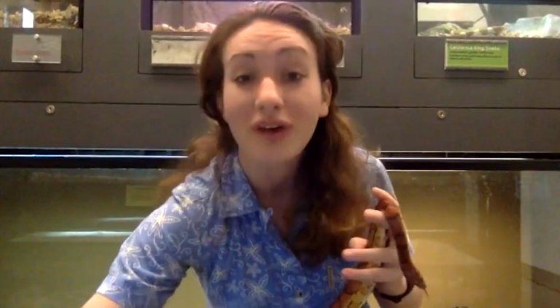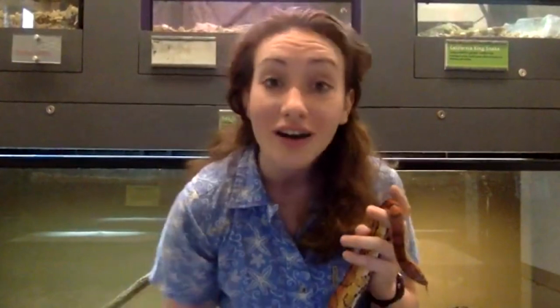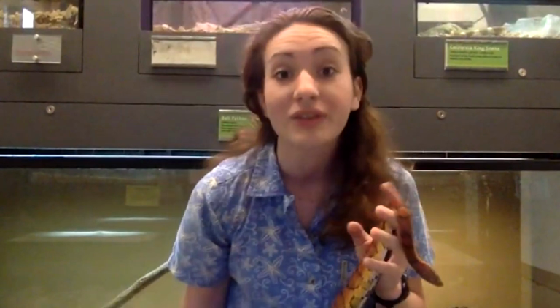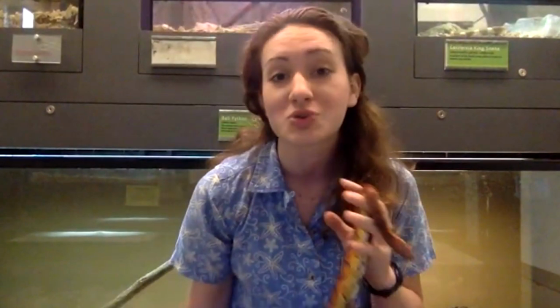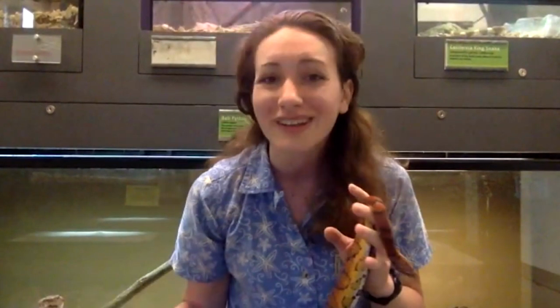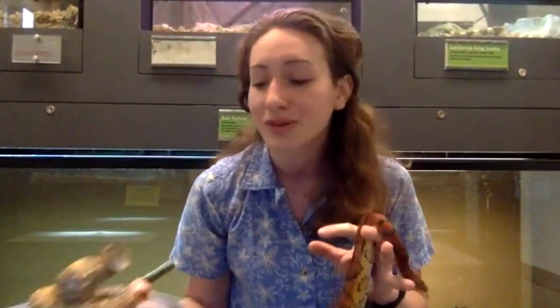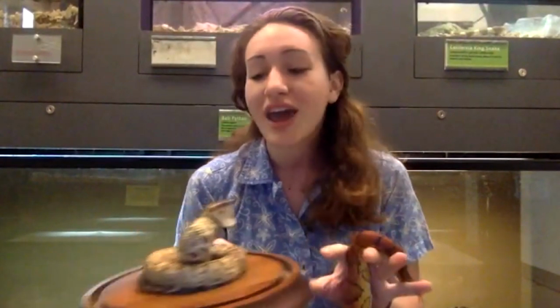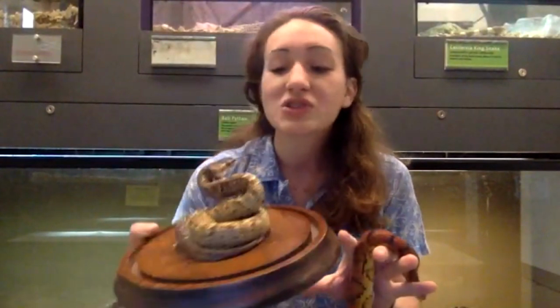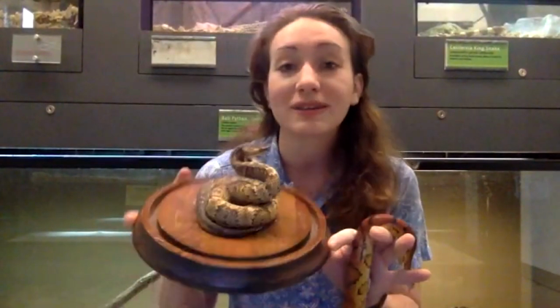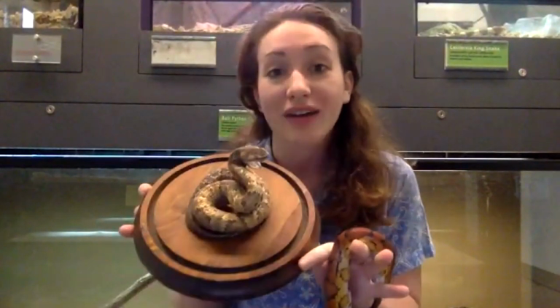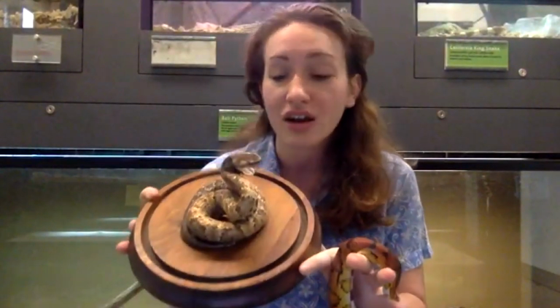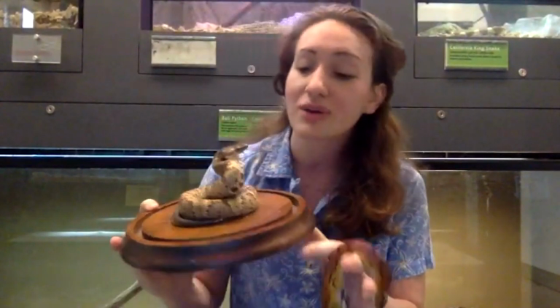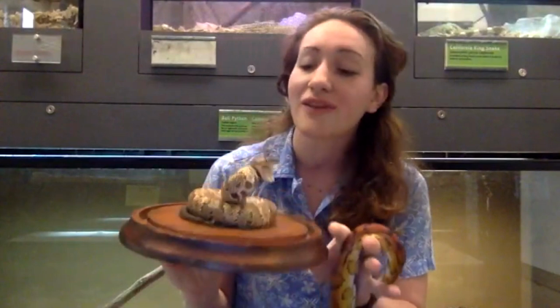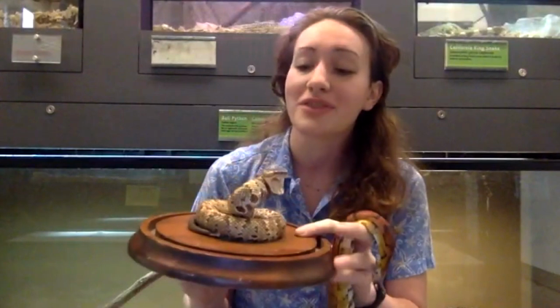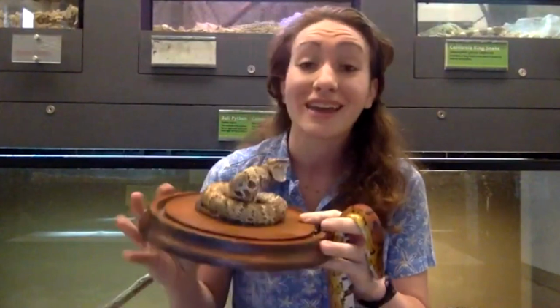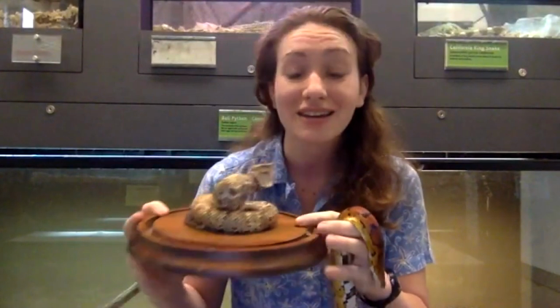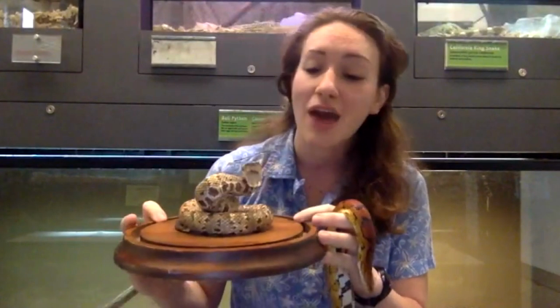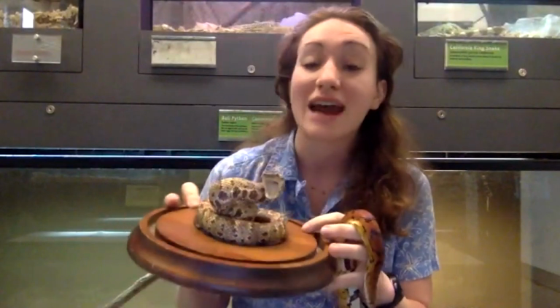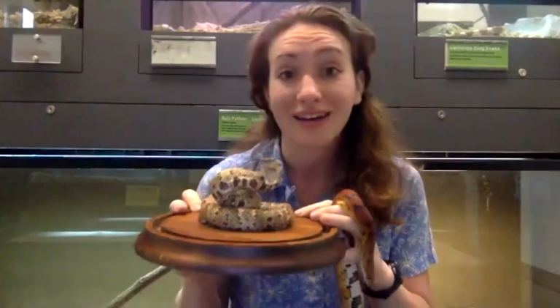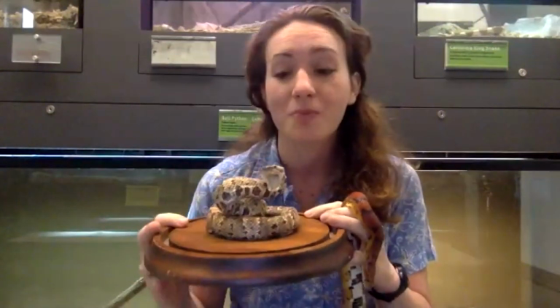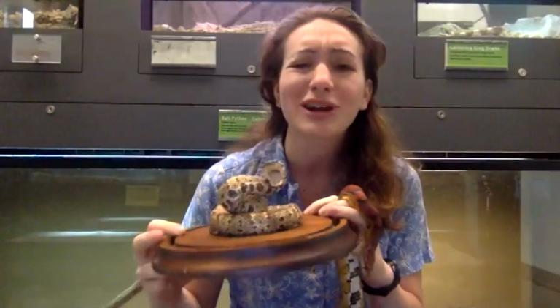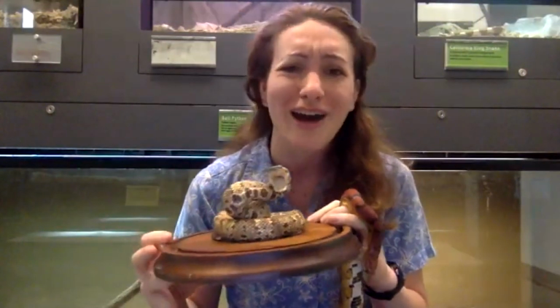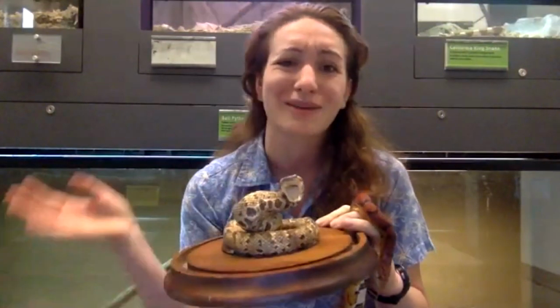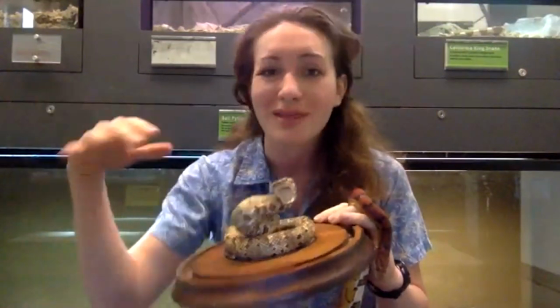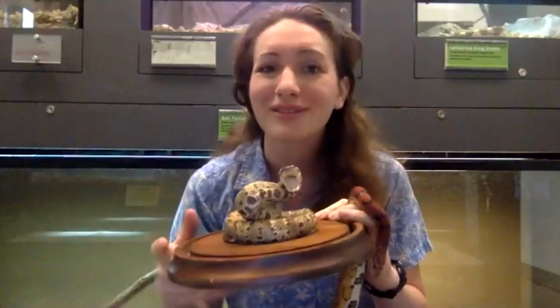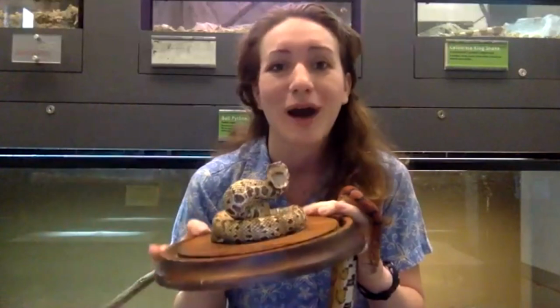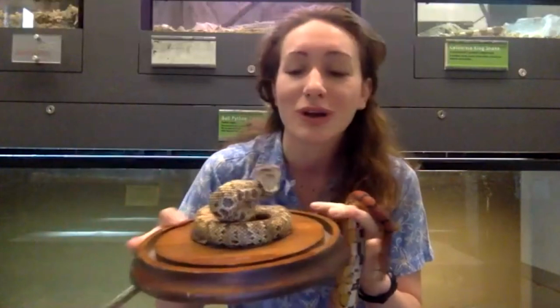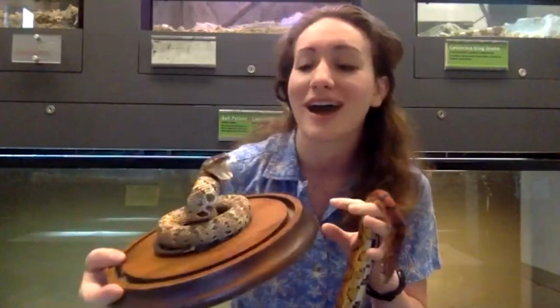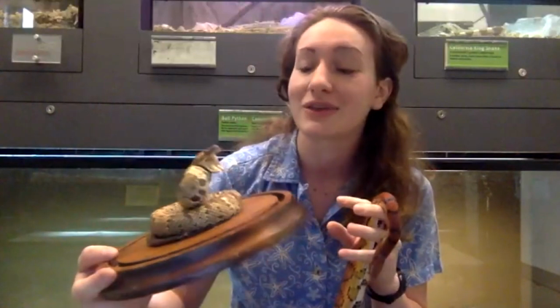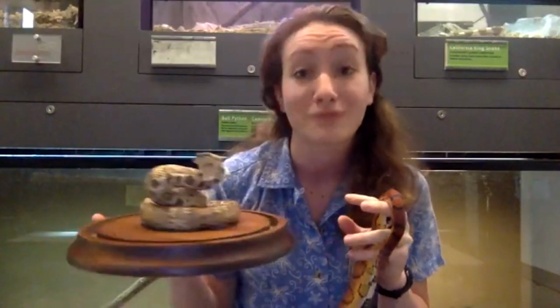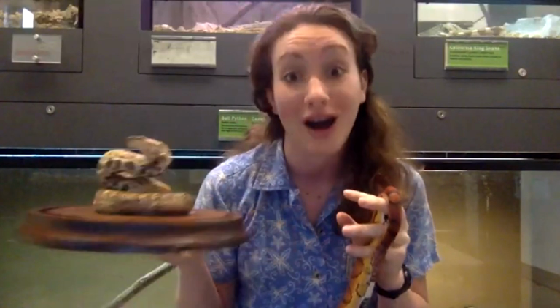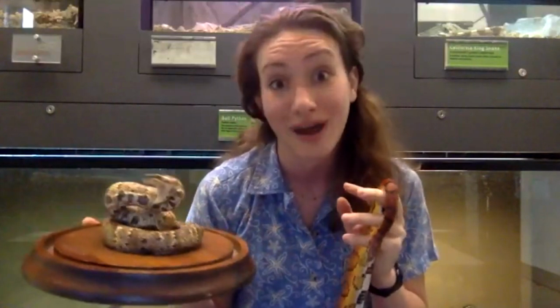We also have cottonmouths, which look fairly similar. And we have two species of rattlesnake in our area — the cane brake and the diamondback. Those are going to be found way up in the mountains, so I wouldn't worry about that unless you have a lot of big rocks in your backyard.